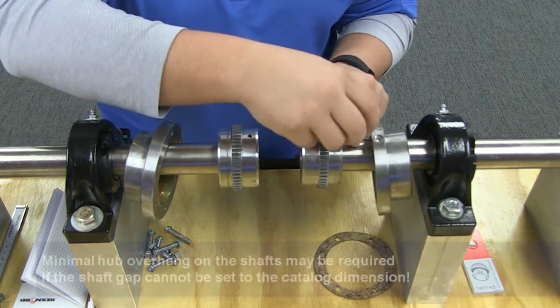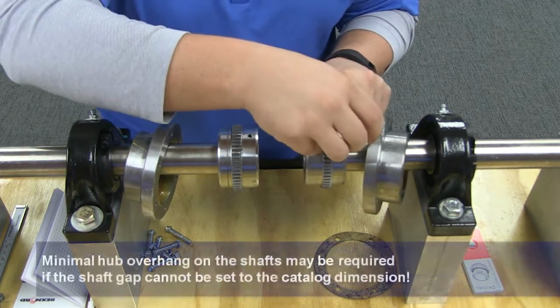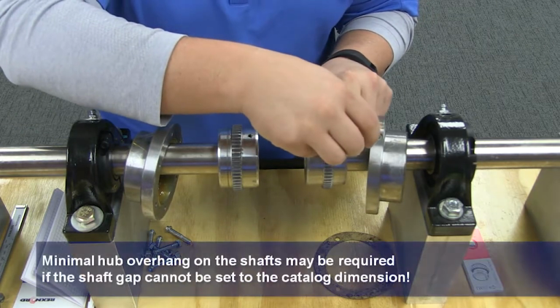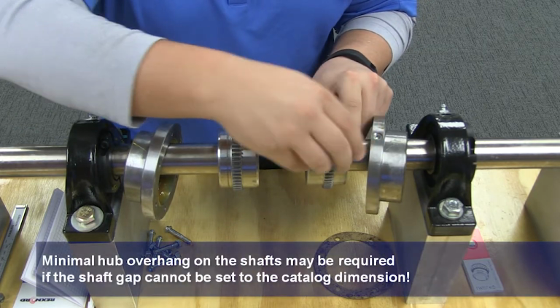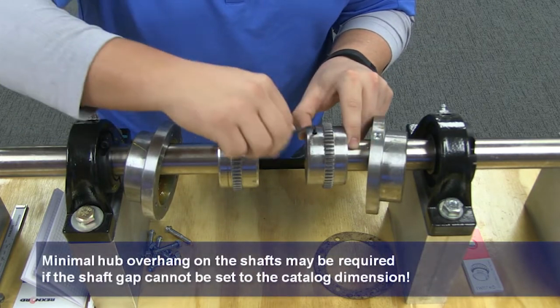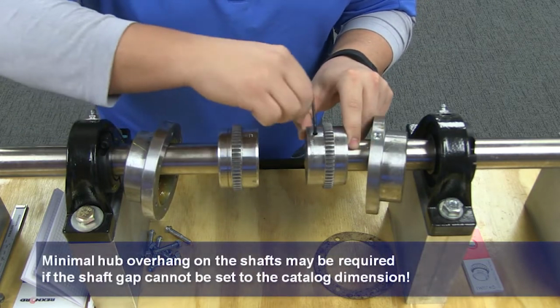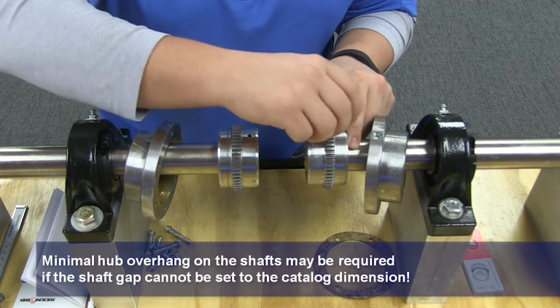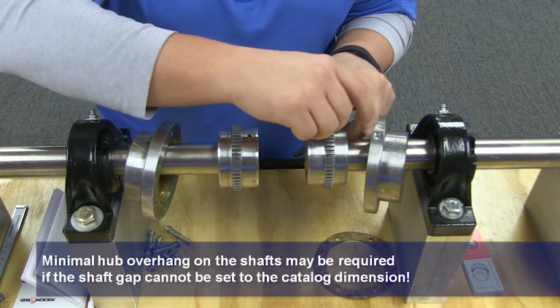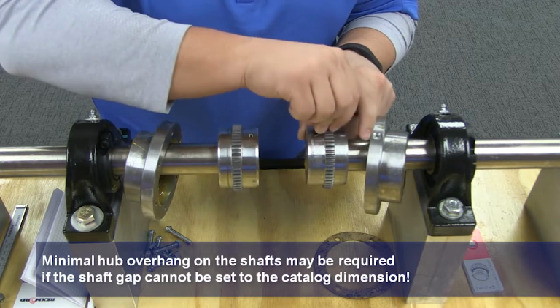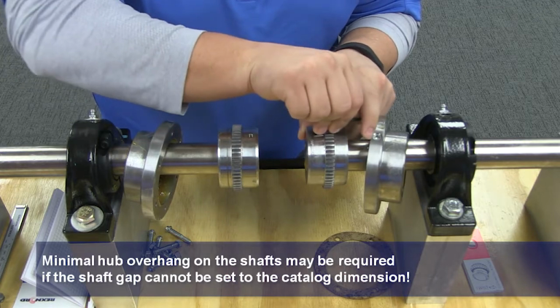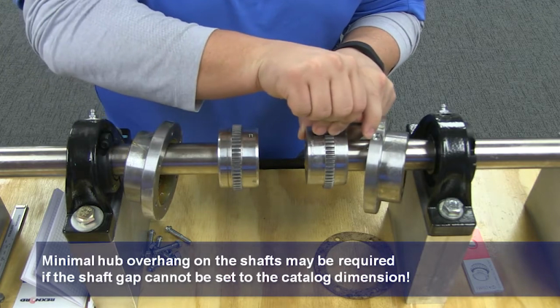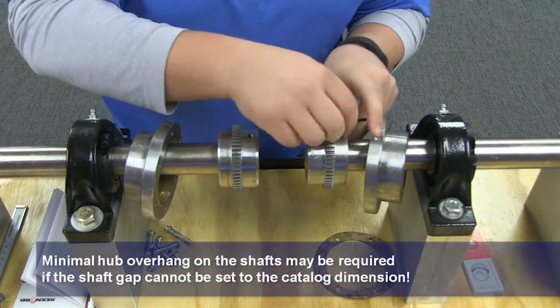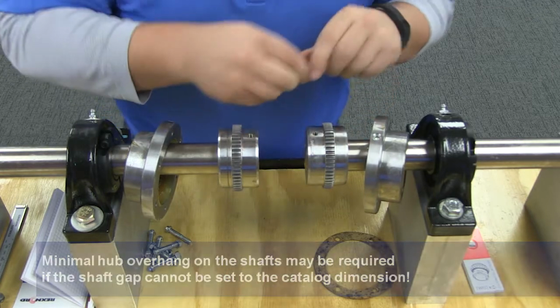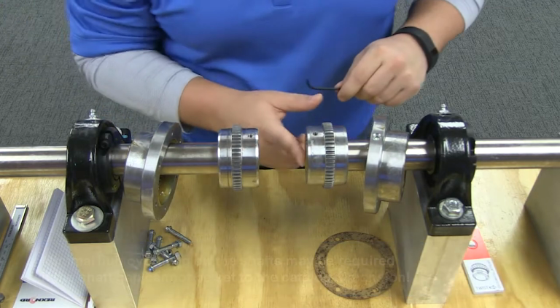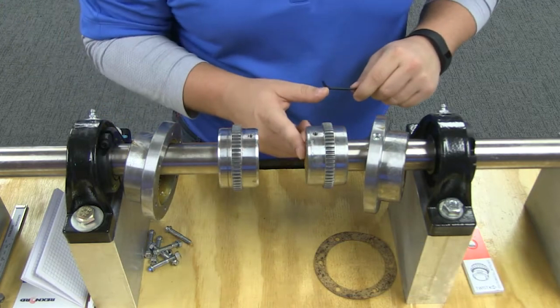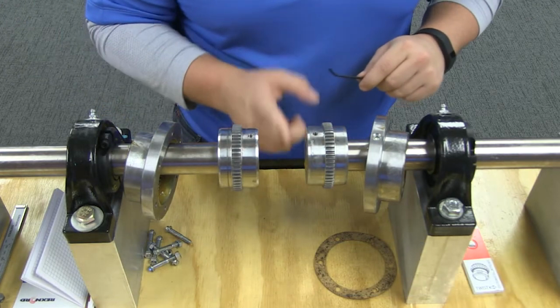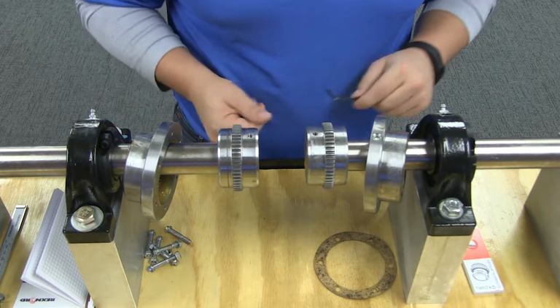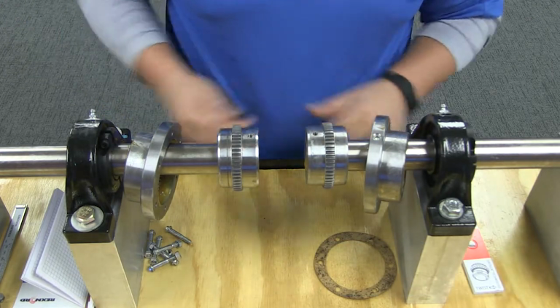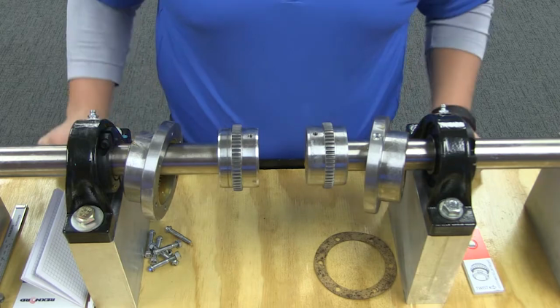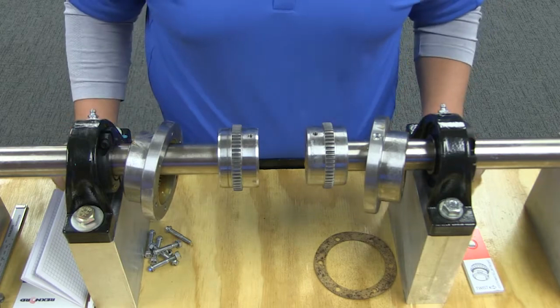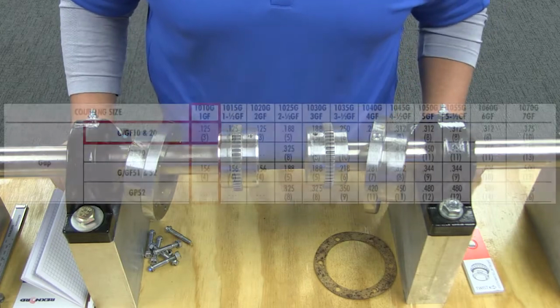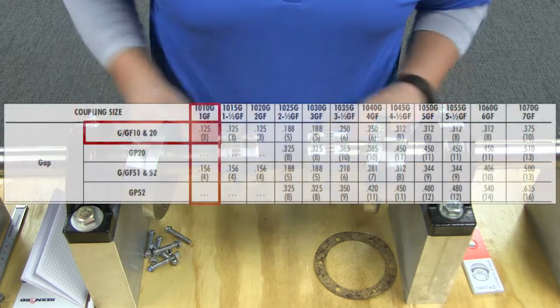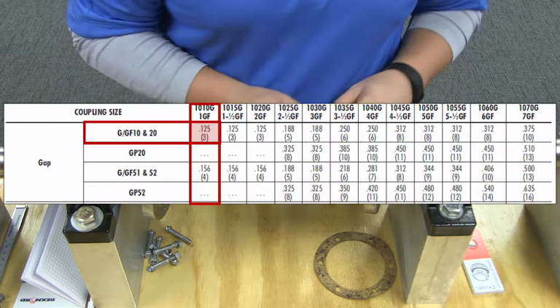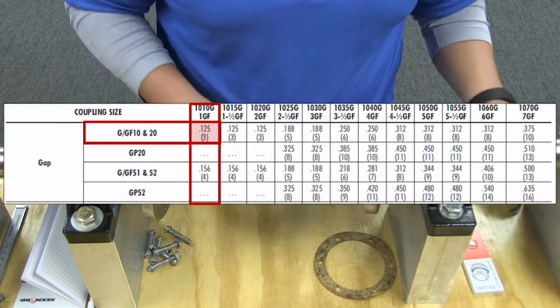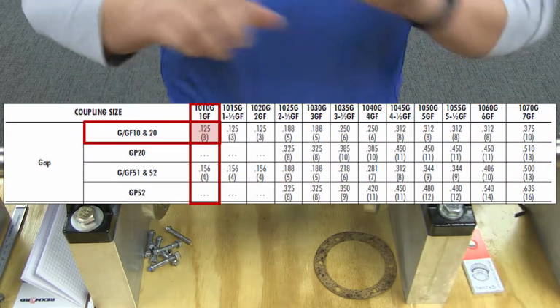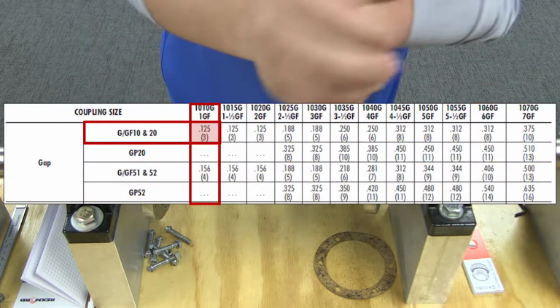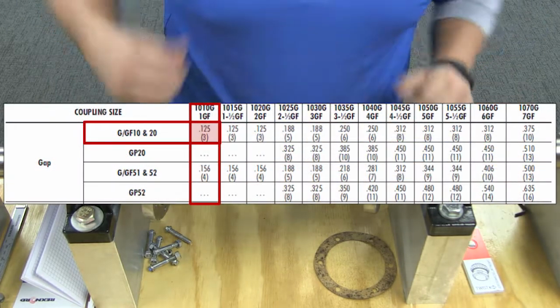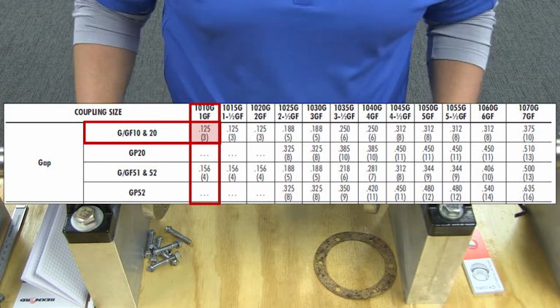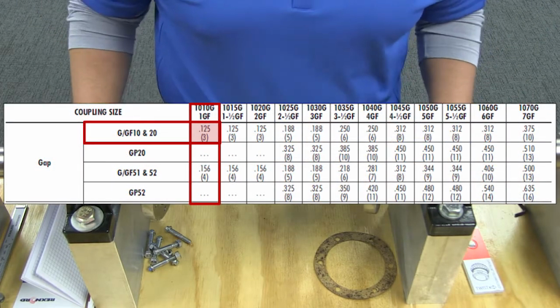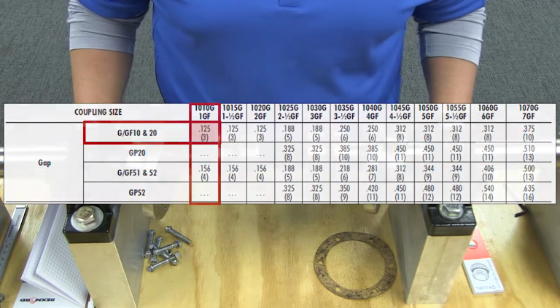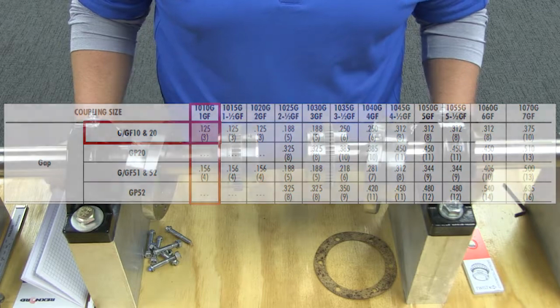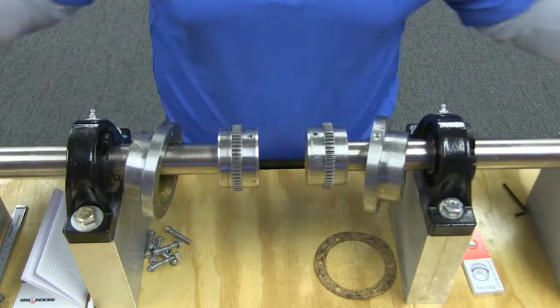Then position your equipment in approximate alignment with the approximate hub gap. With your equipment in place, you will now need to set the gap between your hubs and ensure that the angular alignment is within acceptable installation limits.